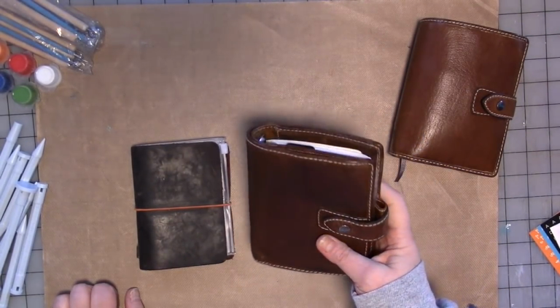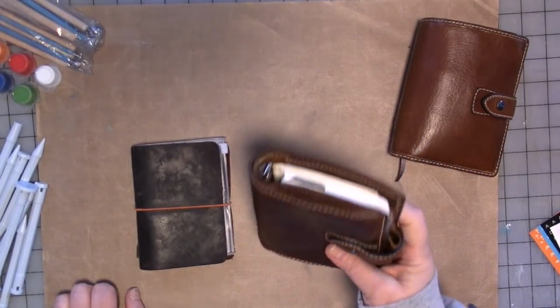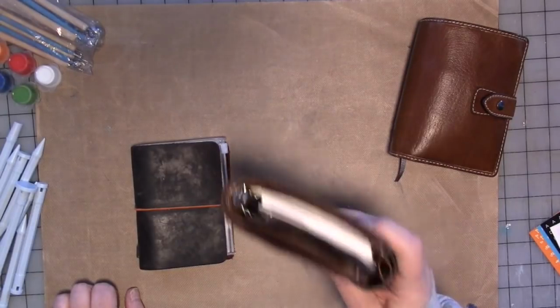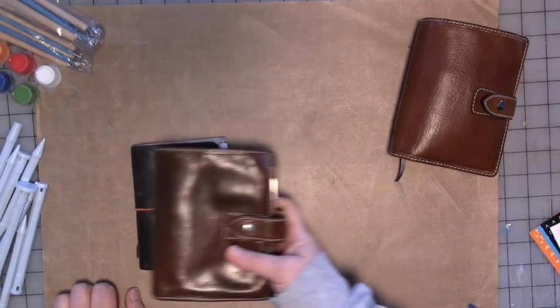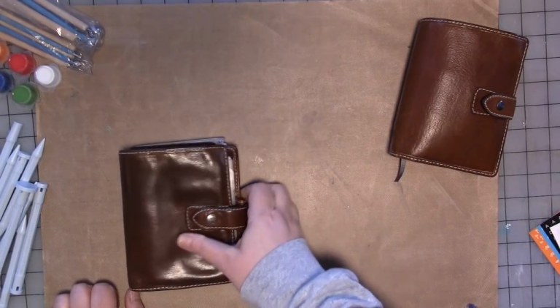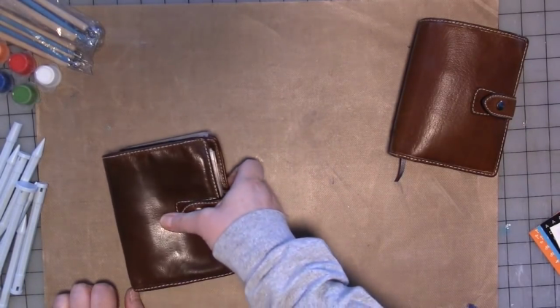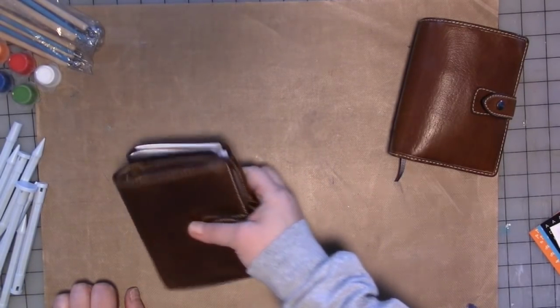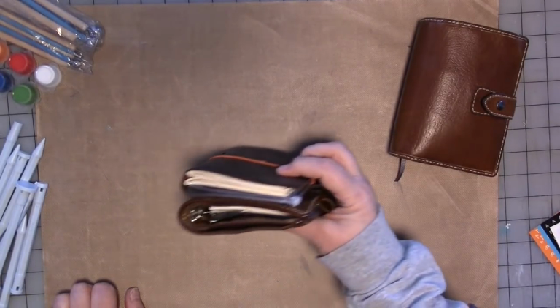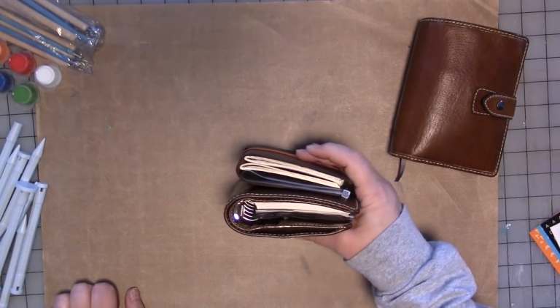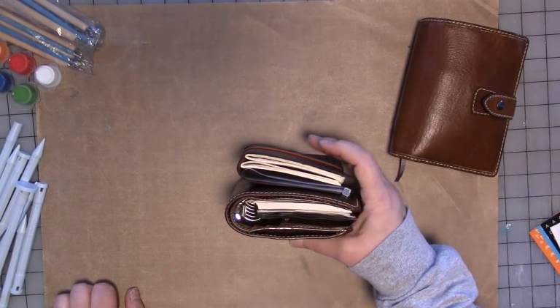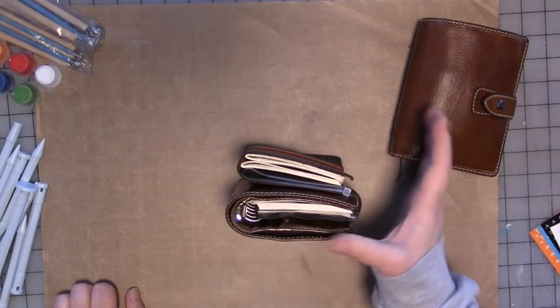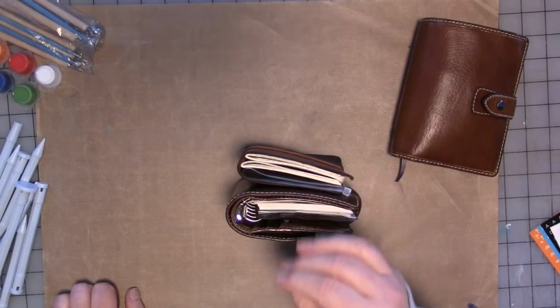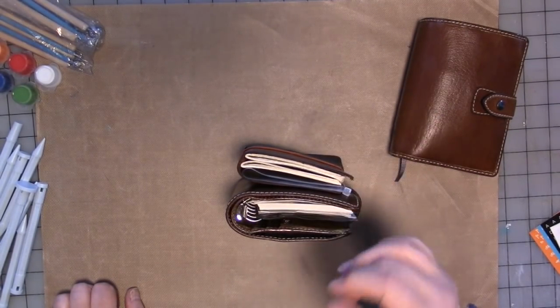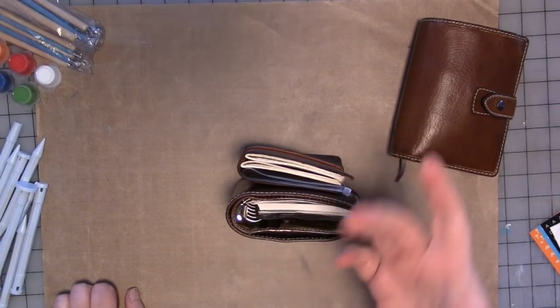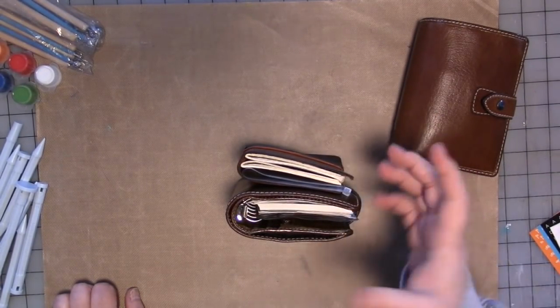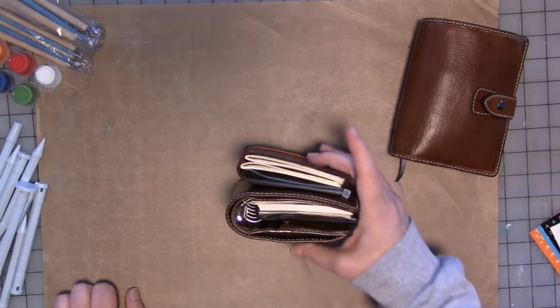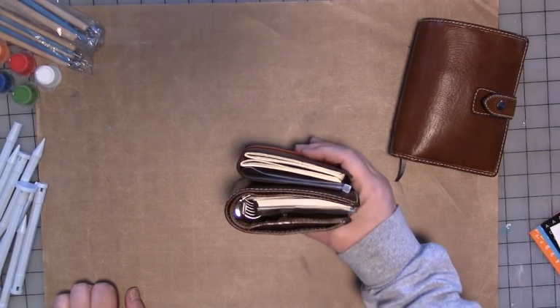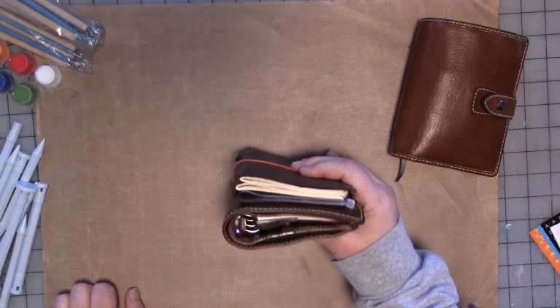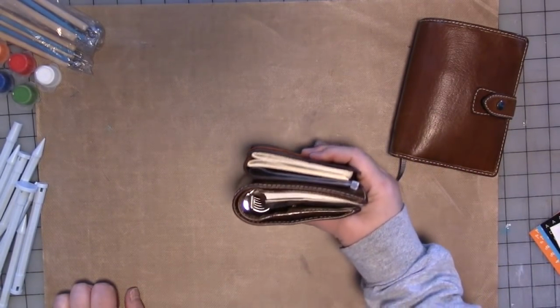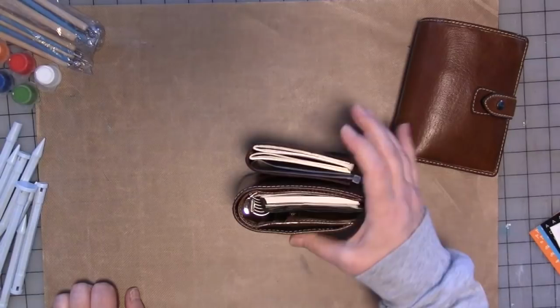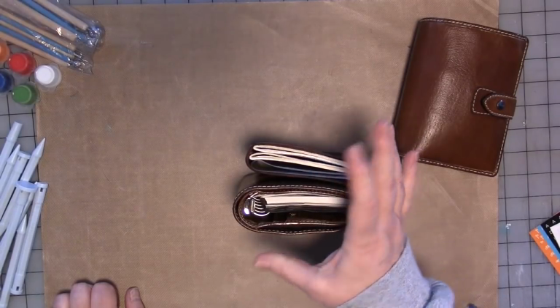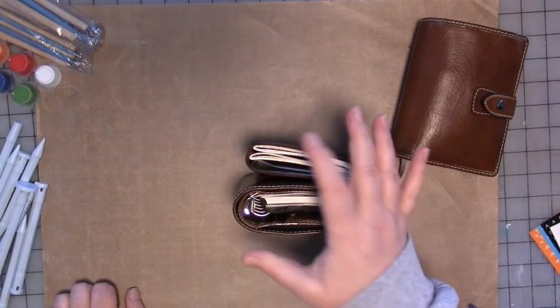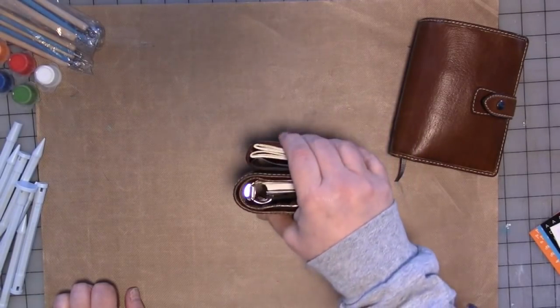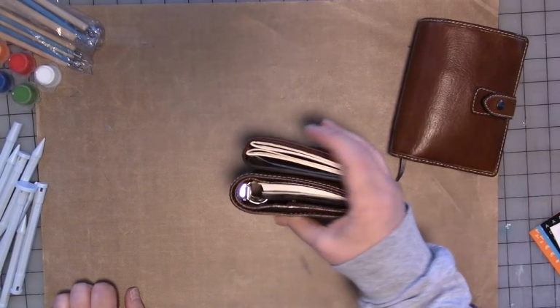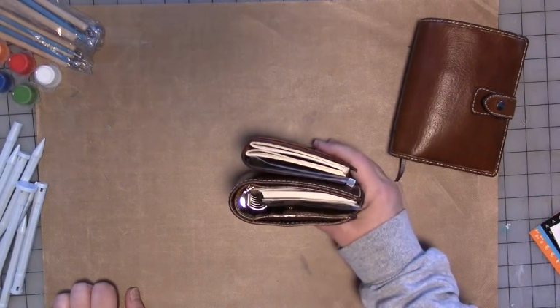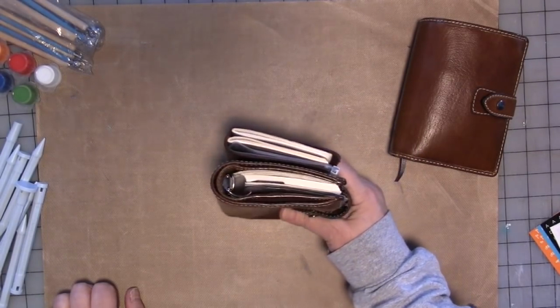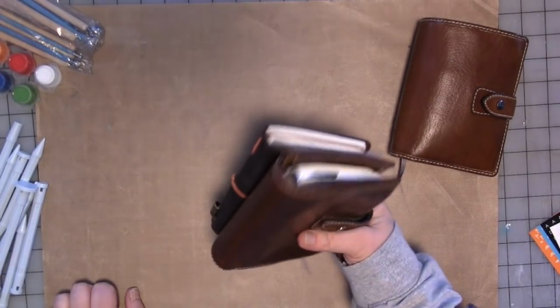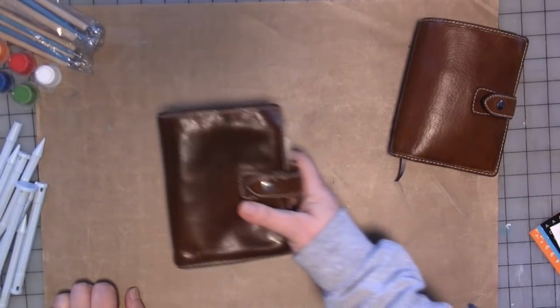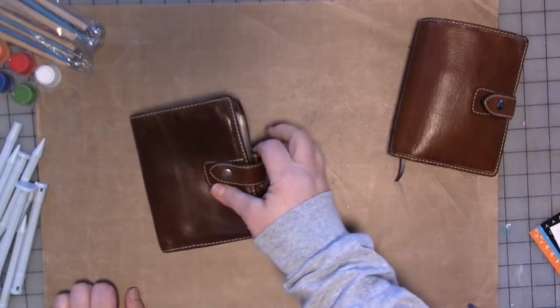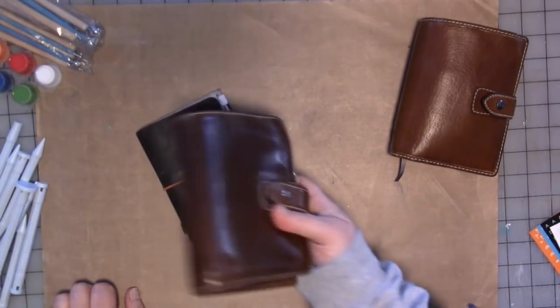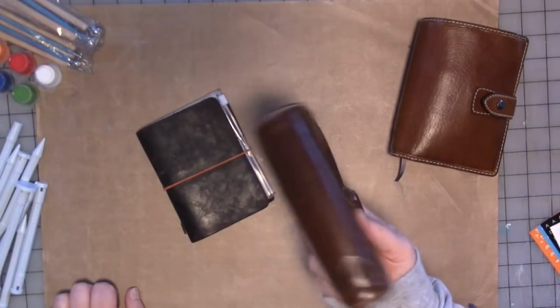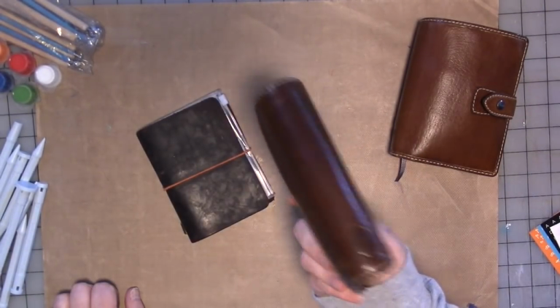So I carried these around a lot. I've got glasses now and an asthma inhaler, and I just thought, how can I reduce this down? I'd like to just have this one thing.